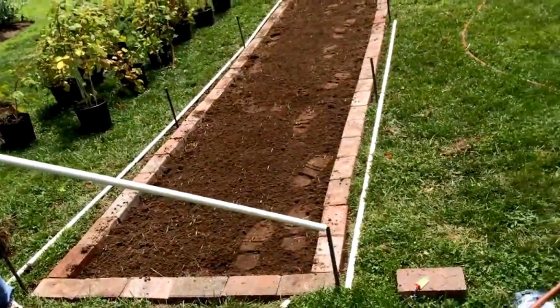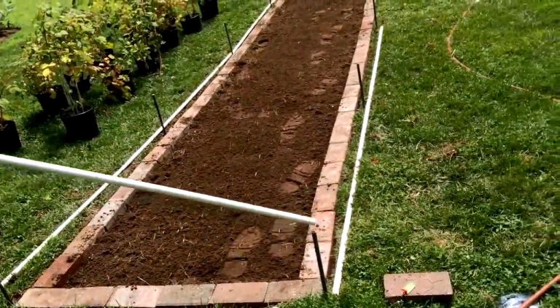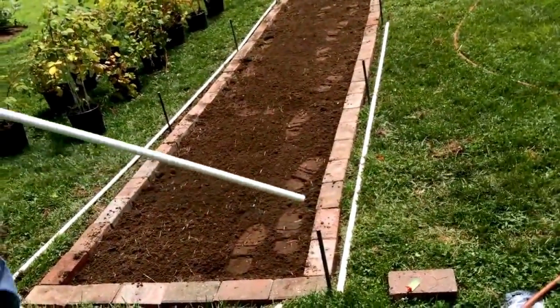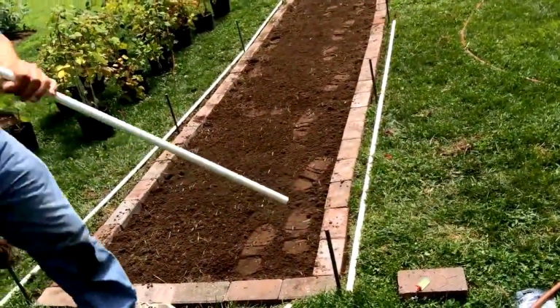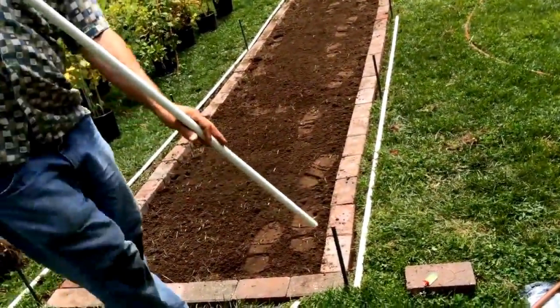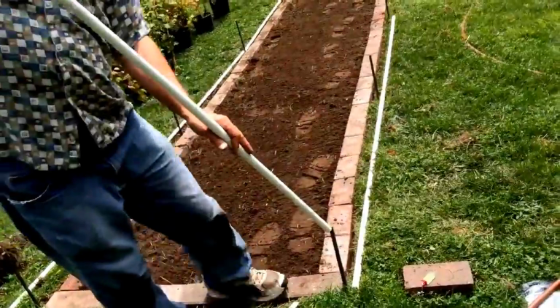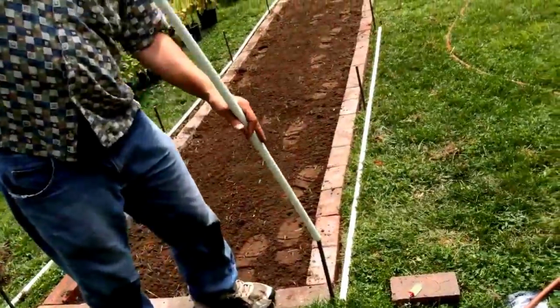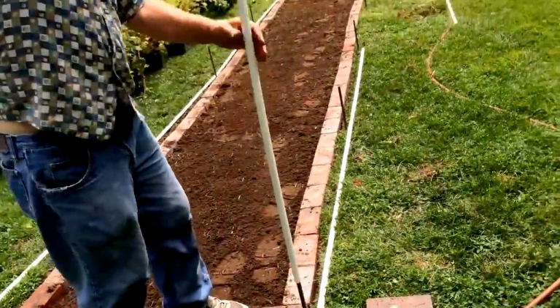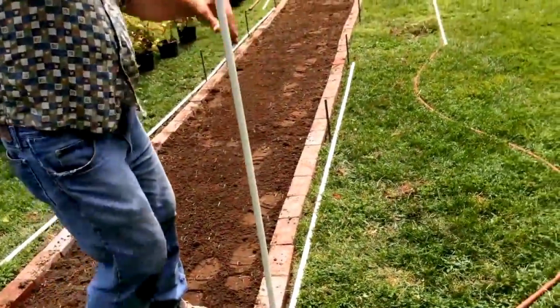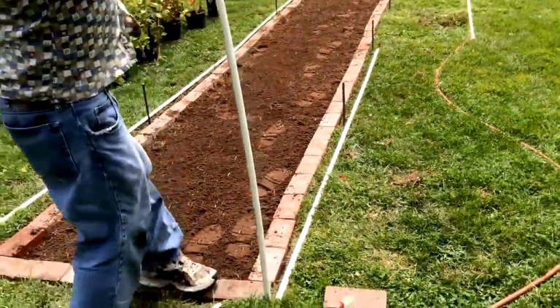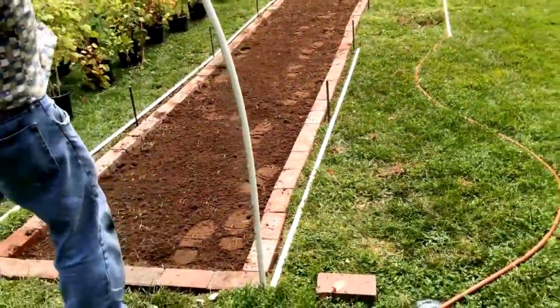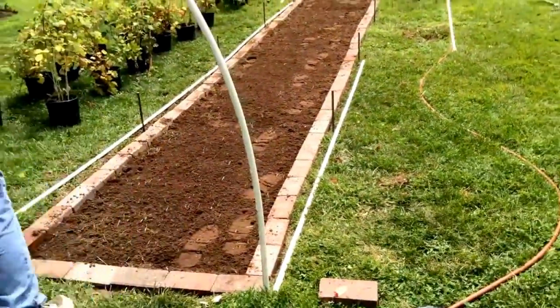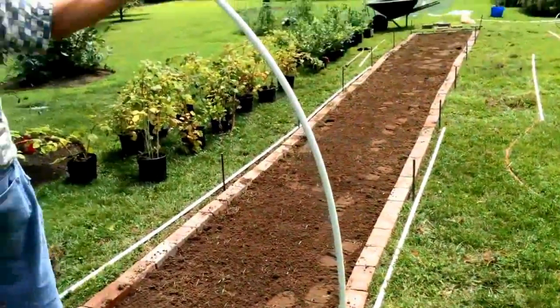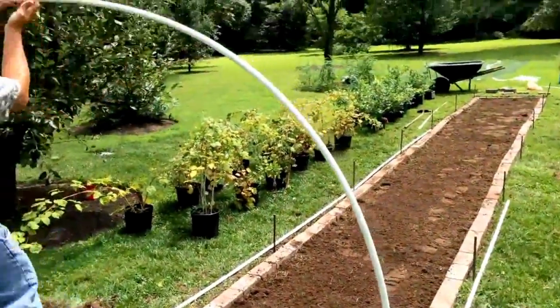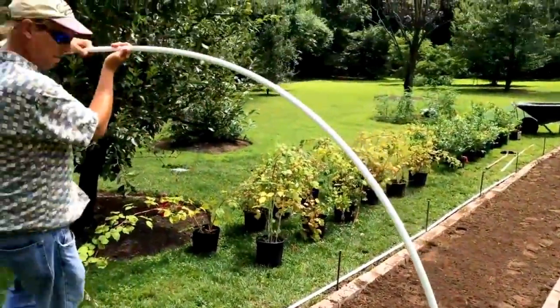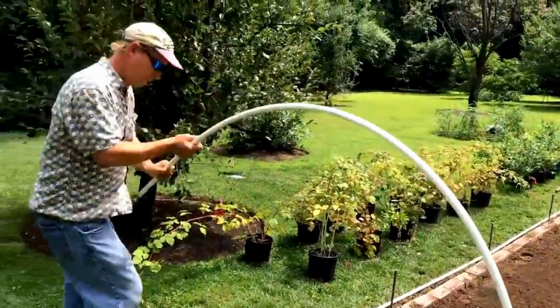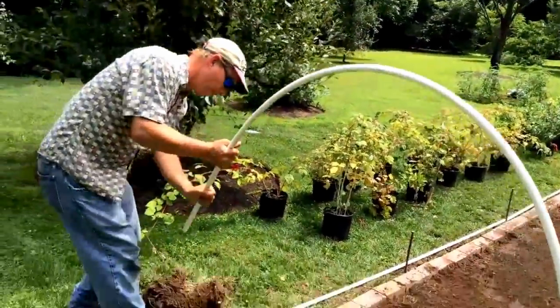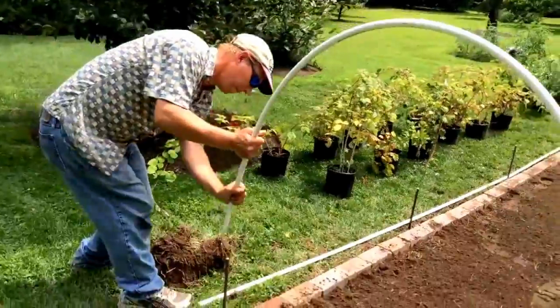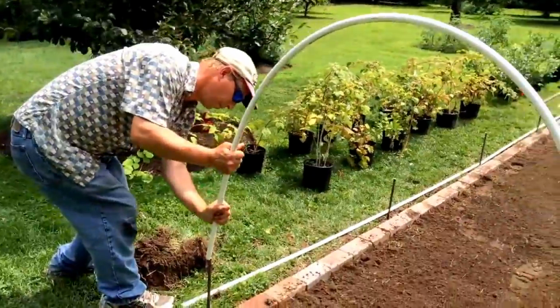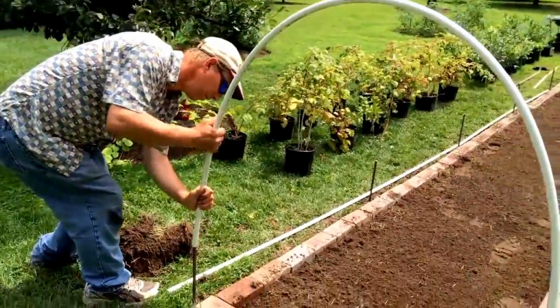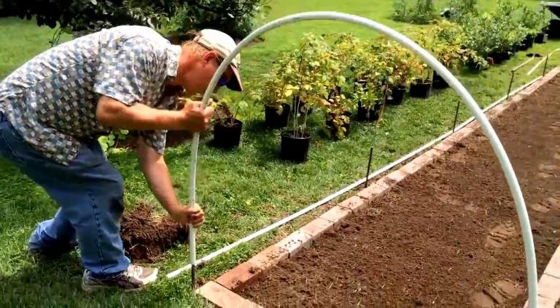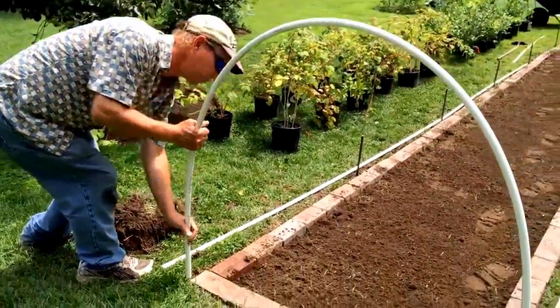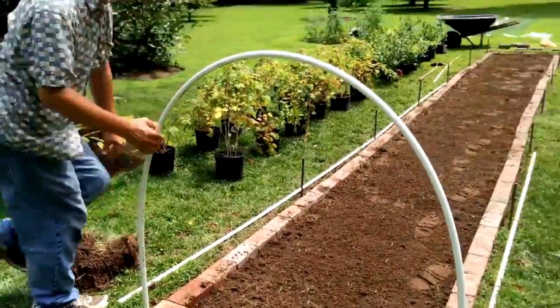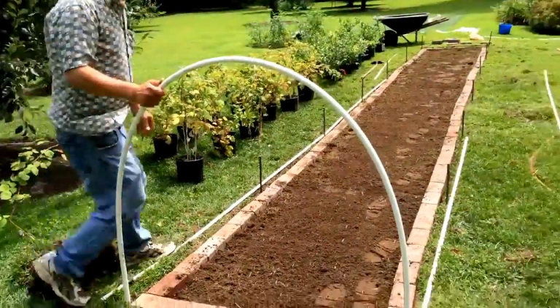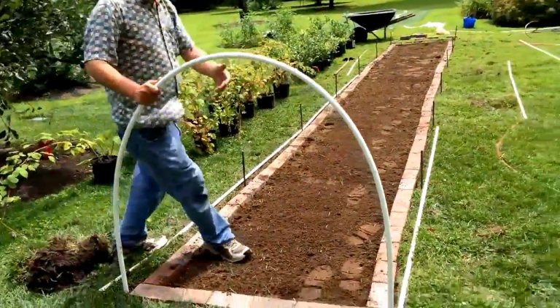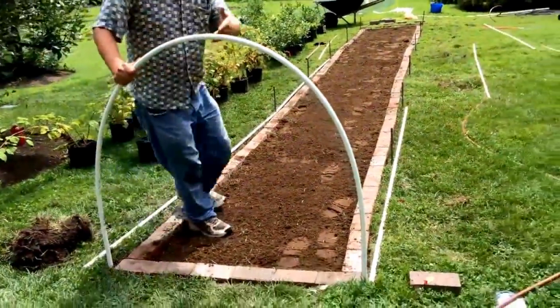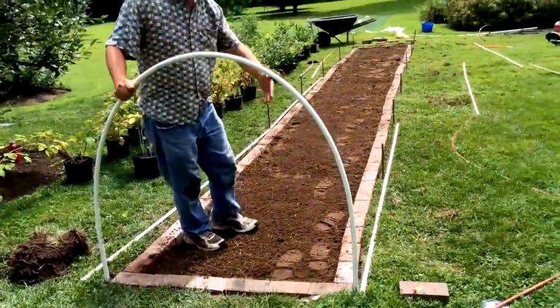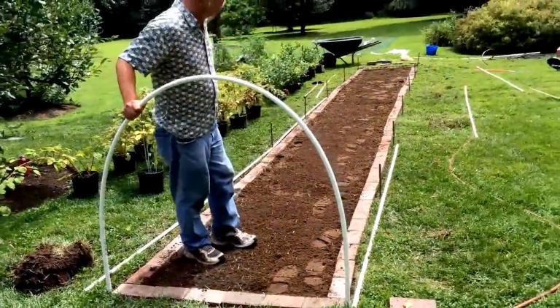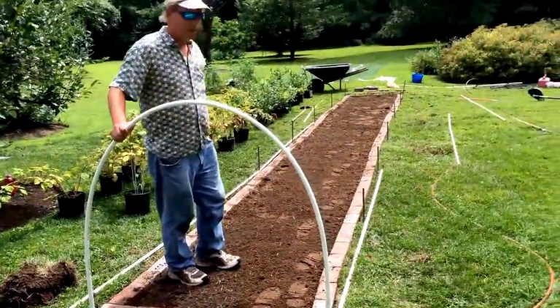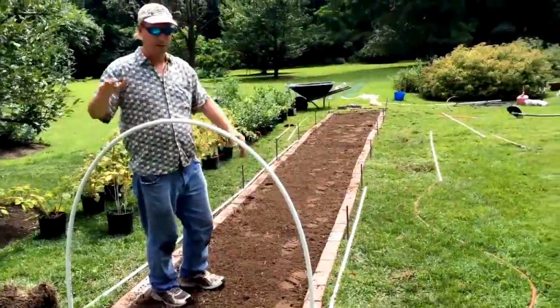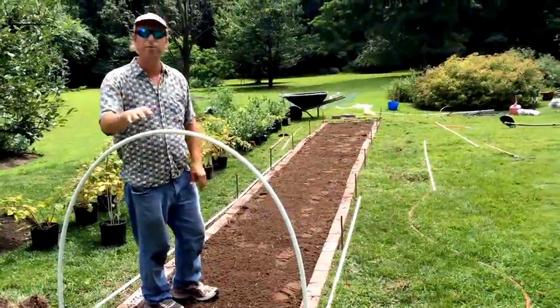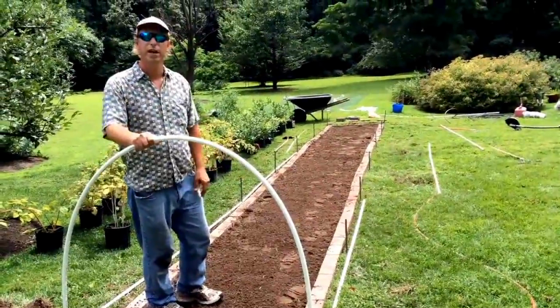Basically this goes in here. We'll slip this in here, bend this out, and this goes right in here. We're going to be doing the same thing all the way down, and then we have some netting on top.